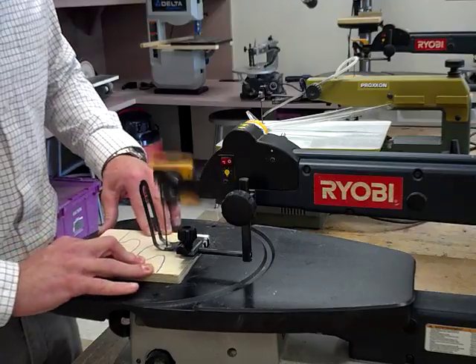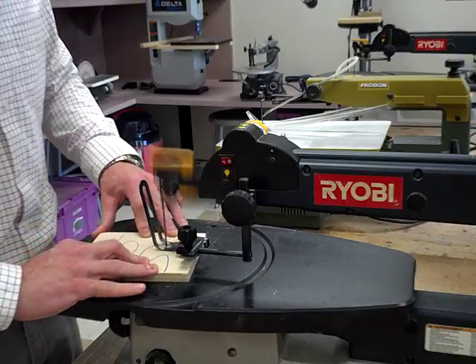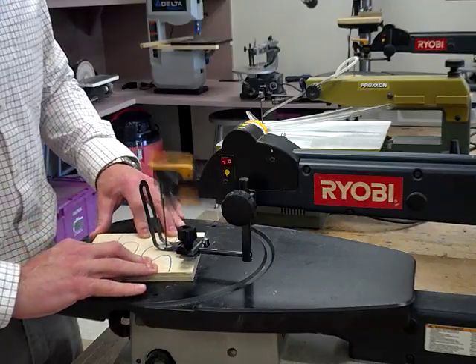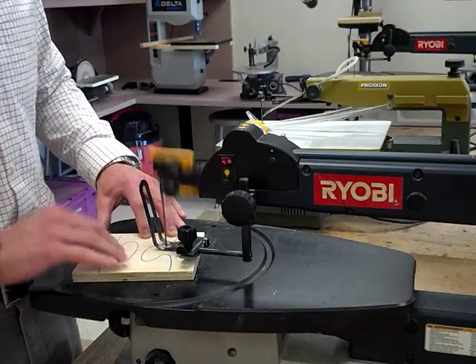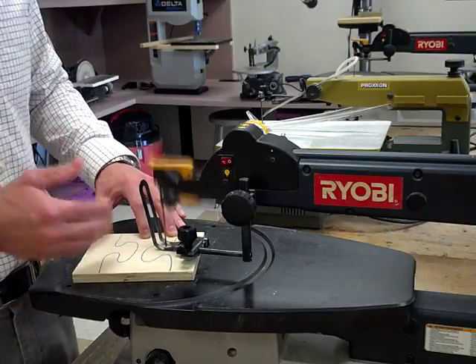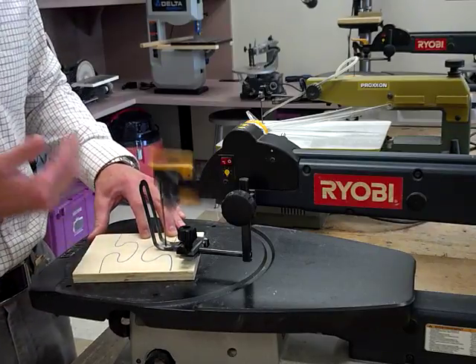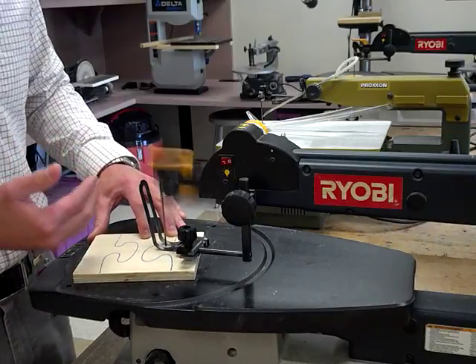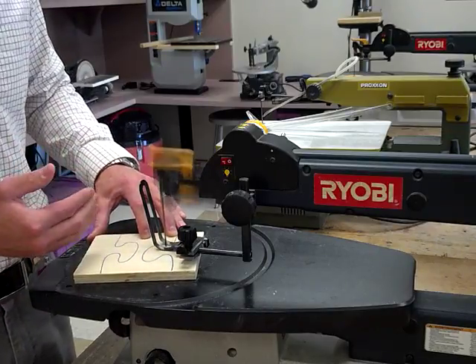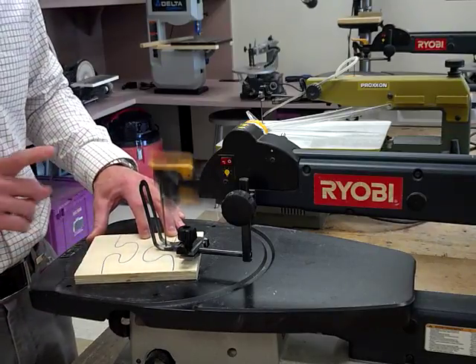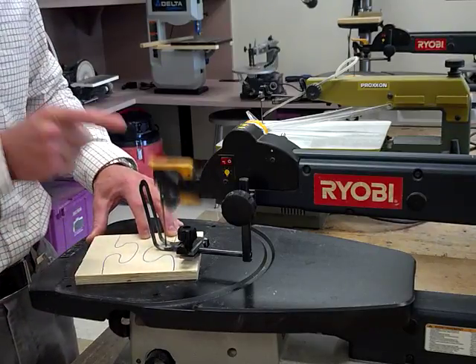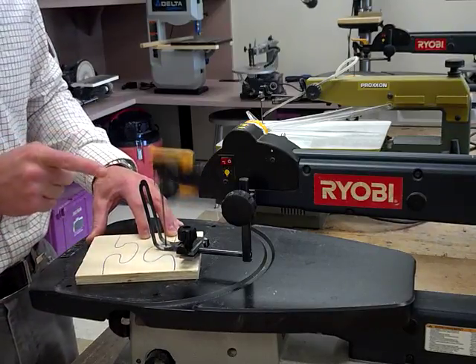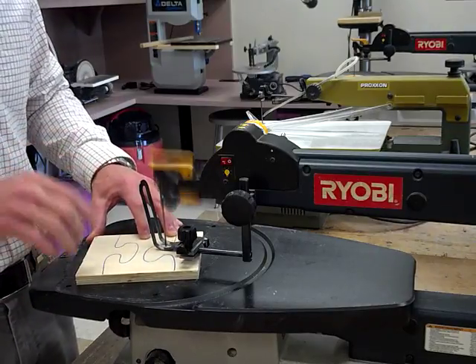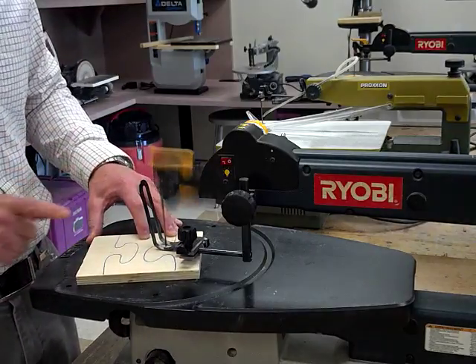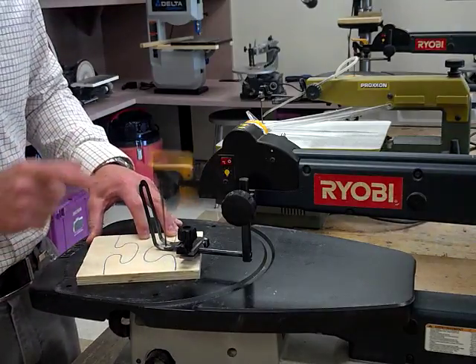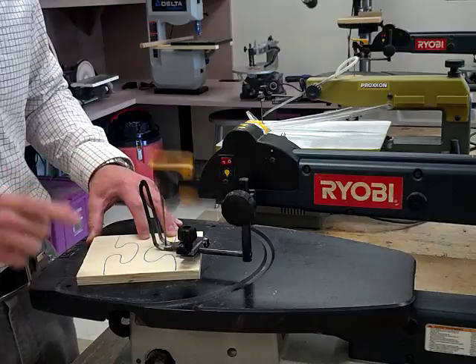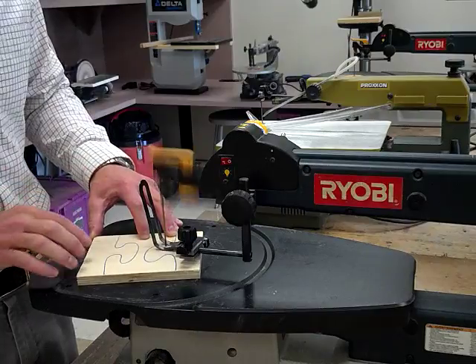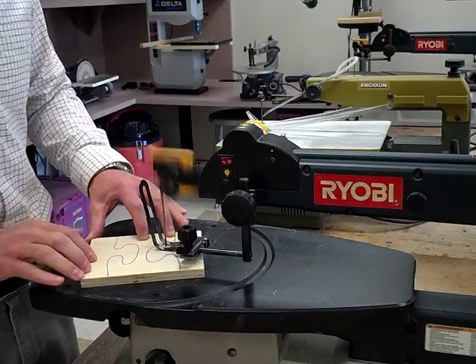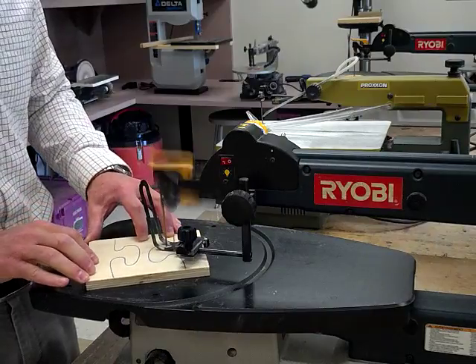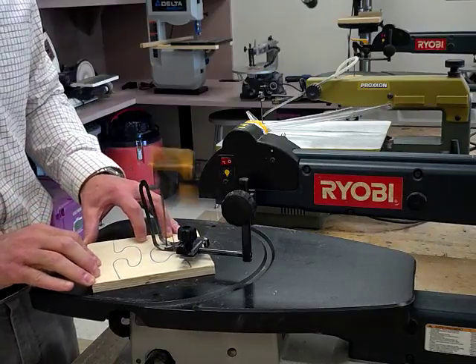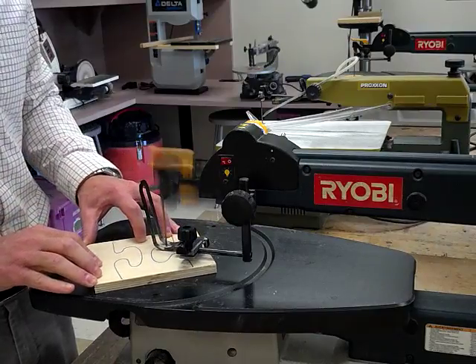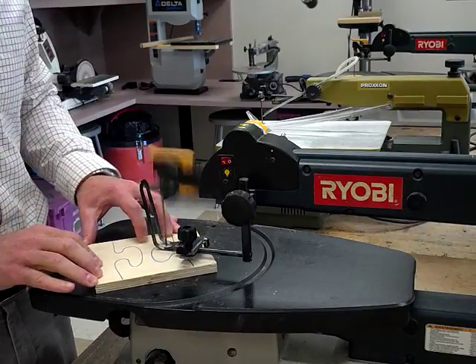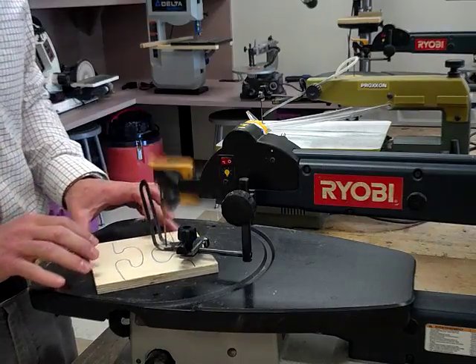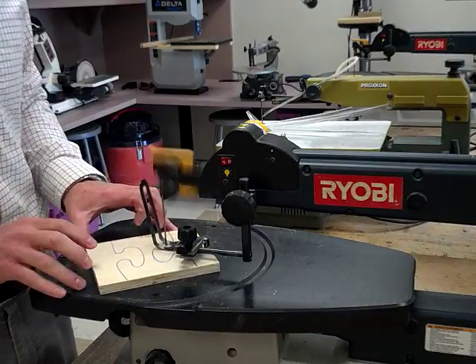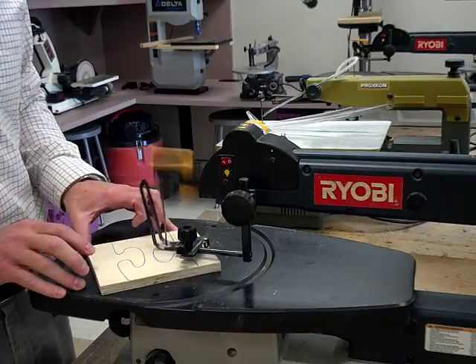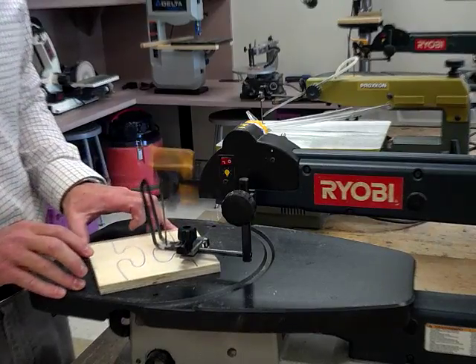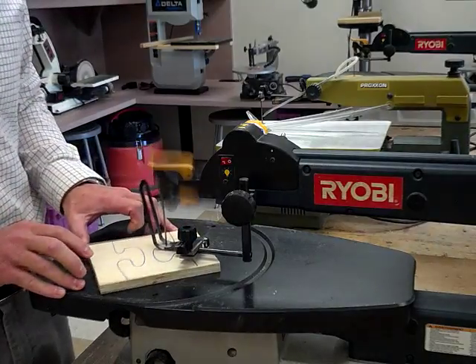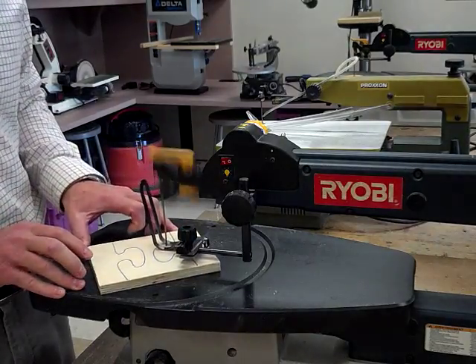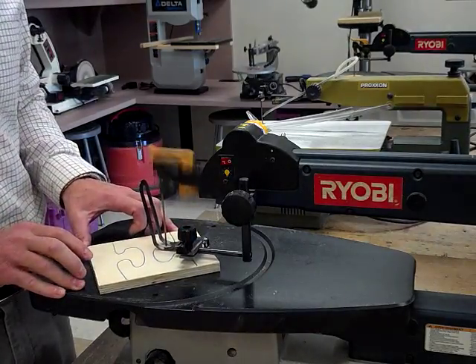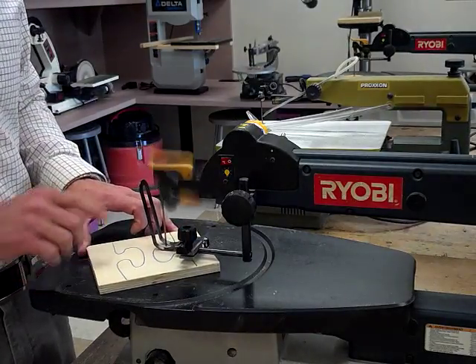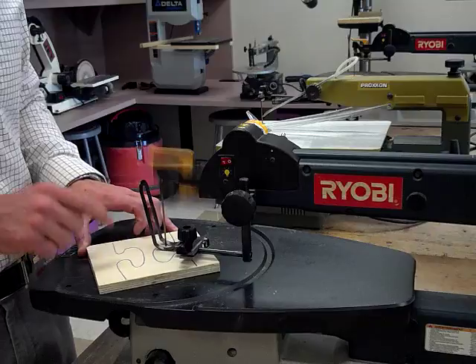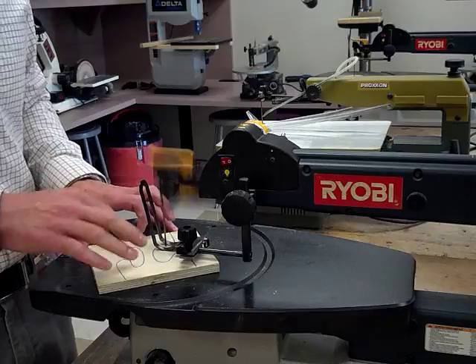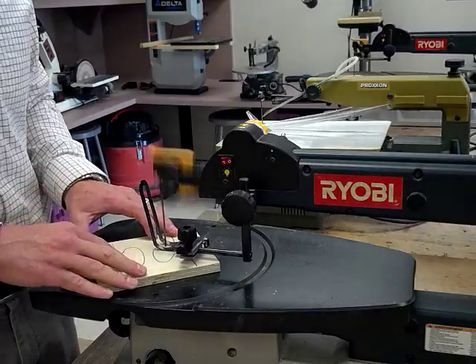You guys can see that I have to turn quickly and move forward. So you have to push with your thumb and hold it down with your fingers. If it starts jumping around like this, it's because you're not holding it down.